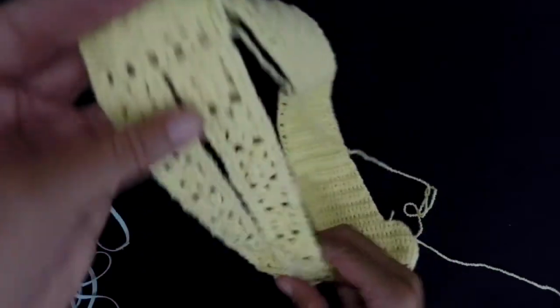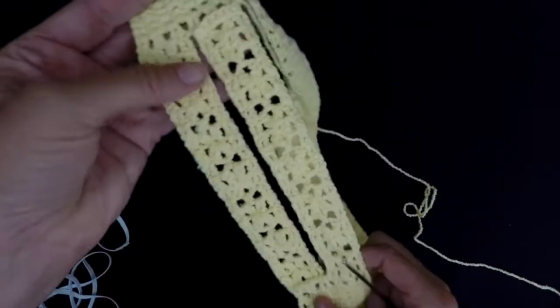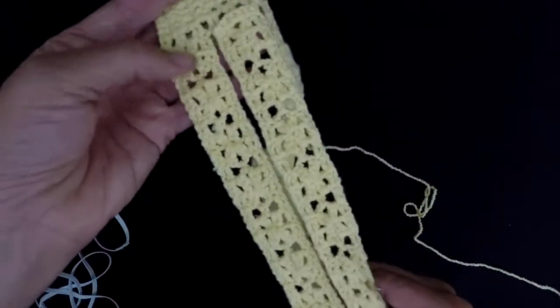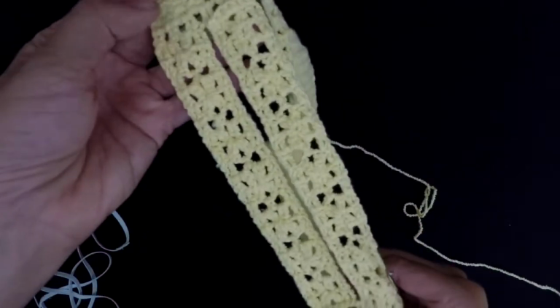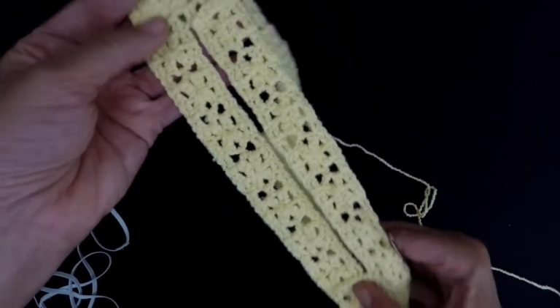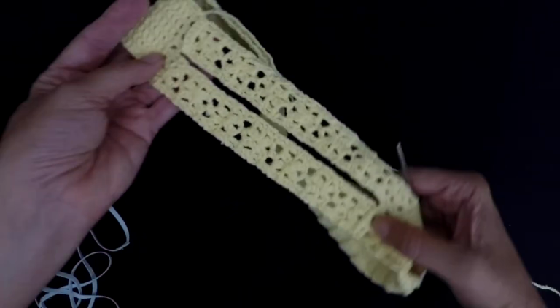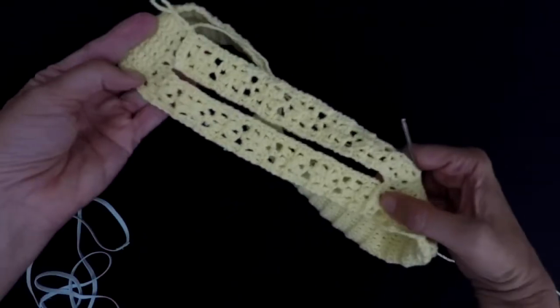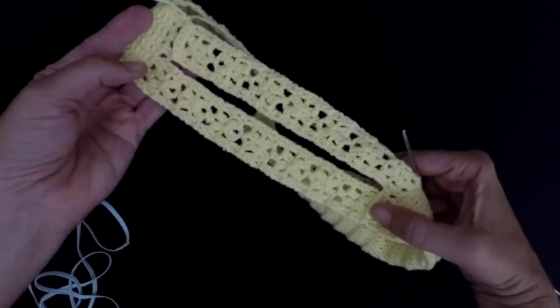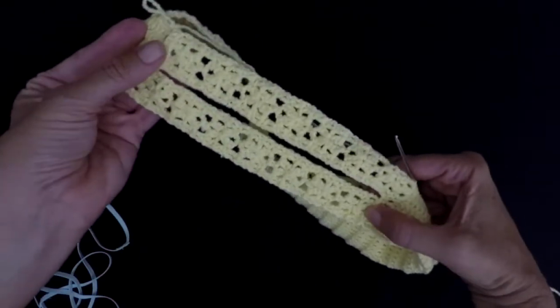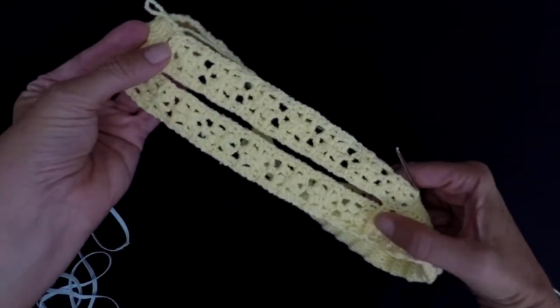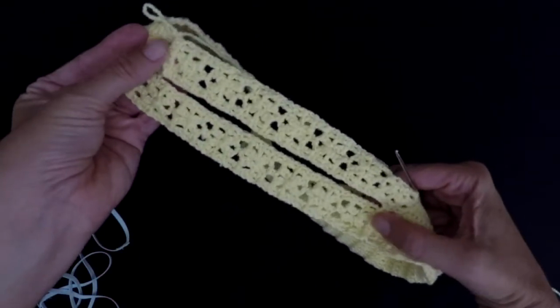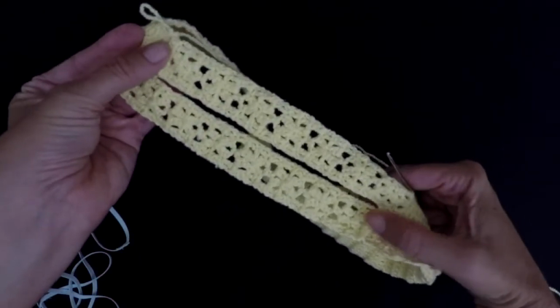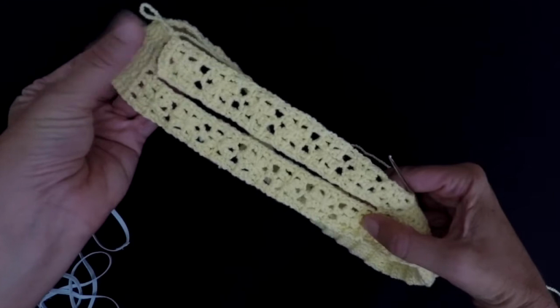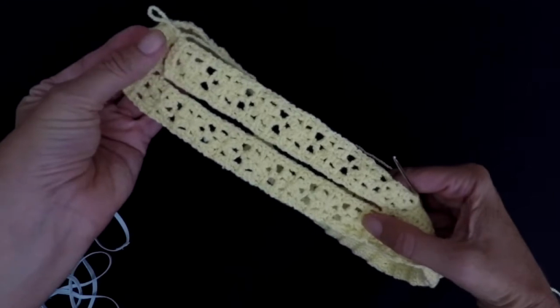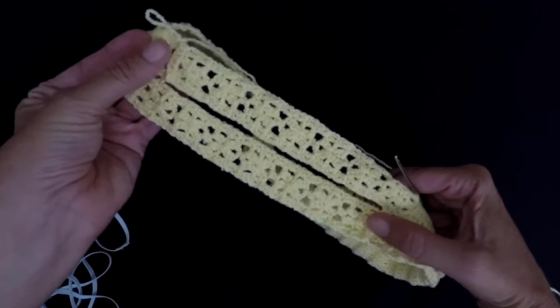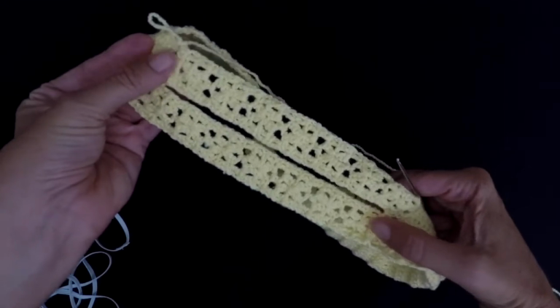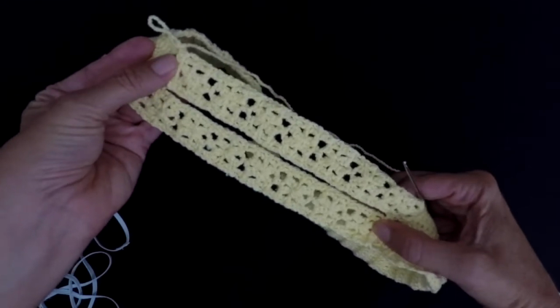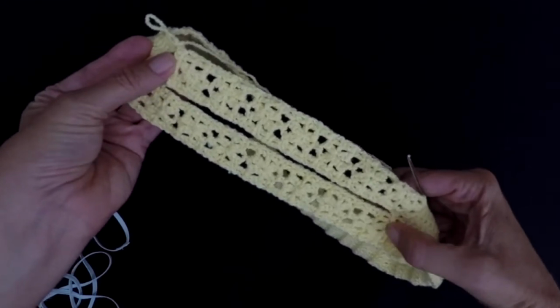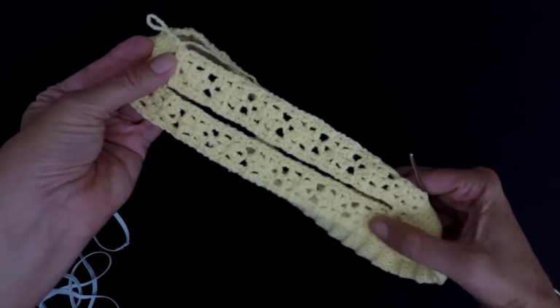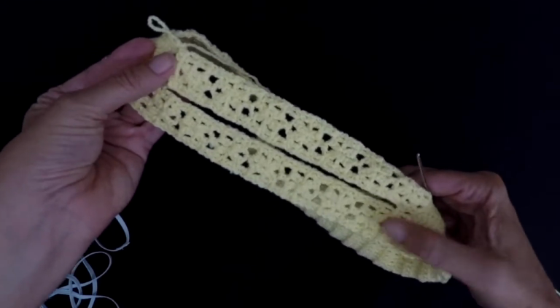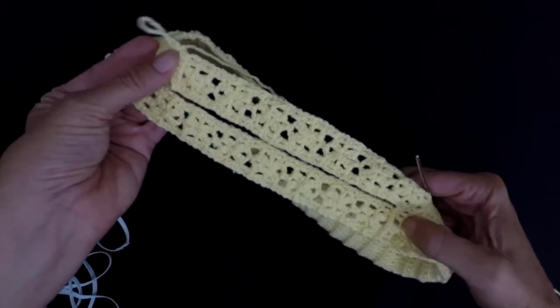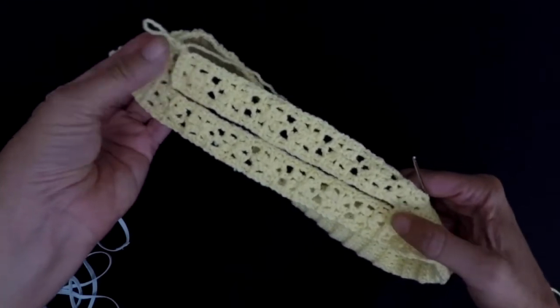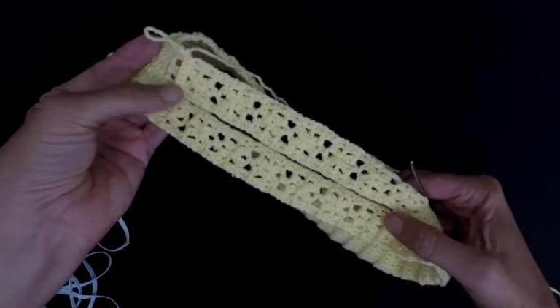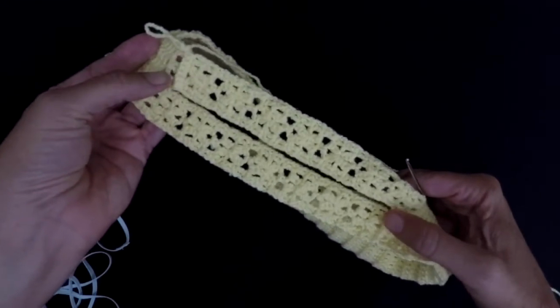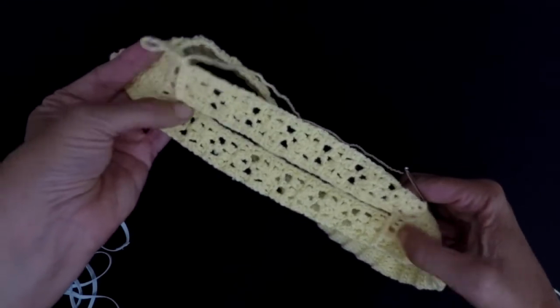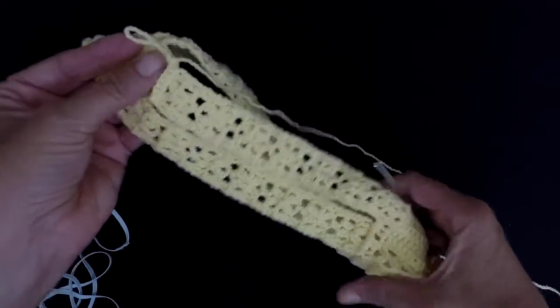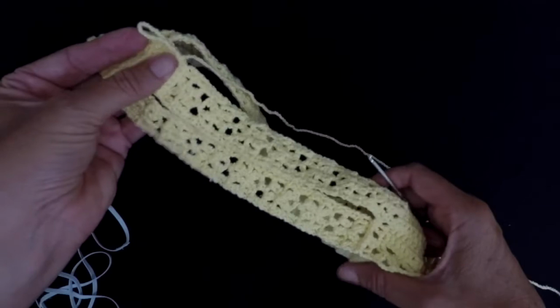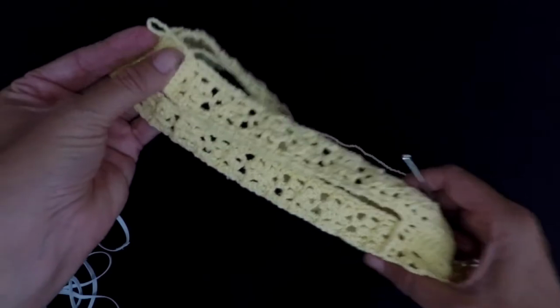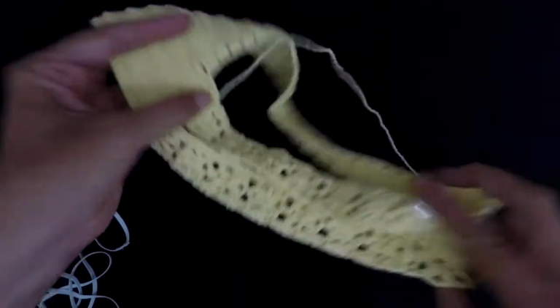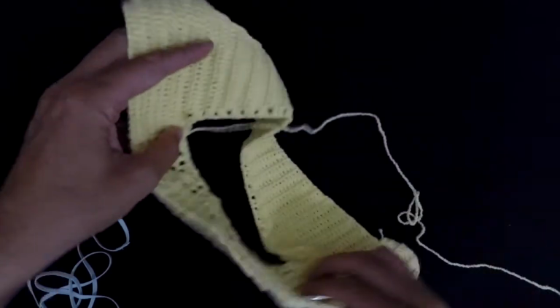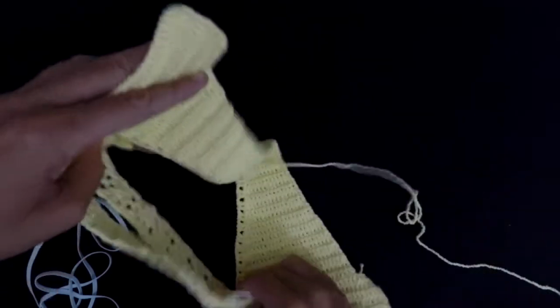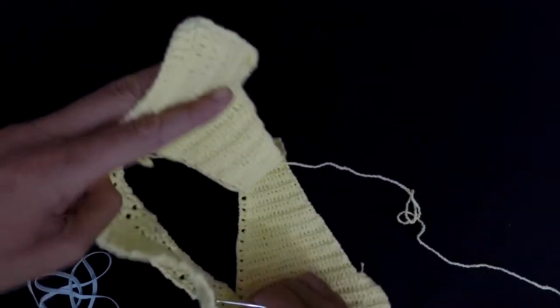Make sure they're both on the same side you're stitching, because that has to be inside the bikini.